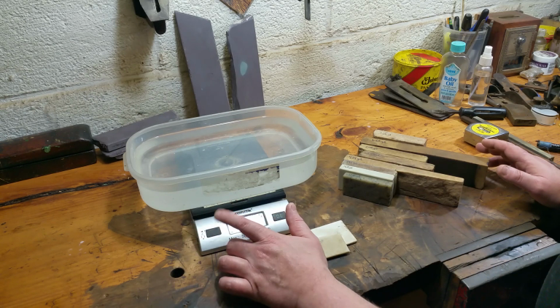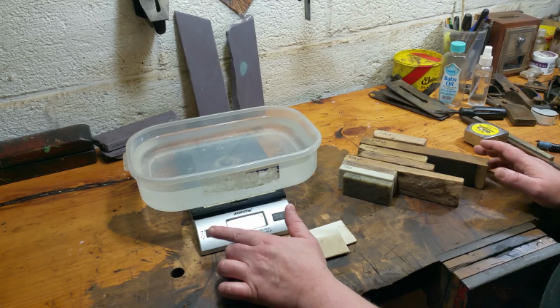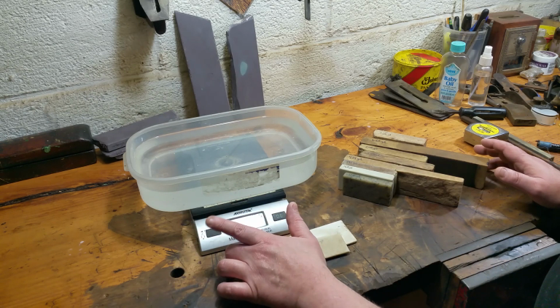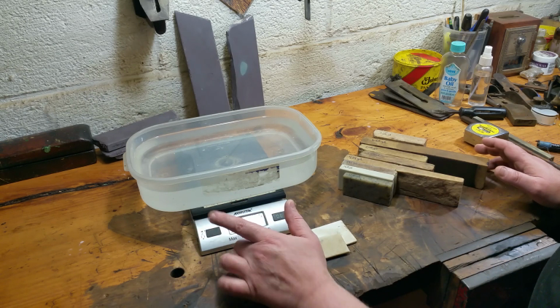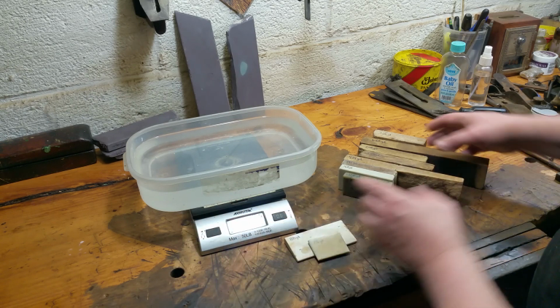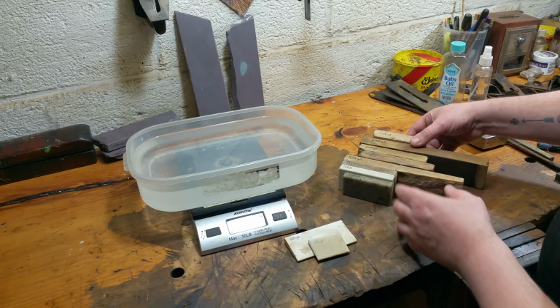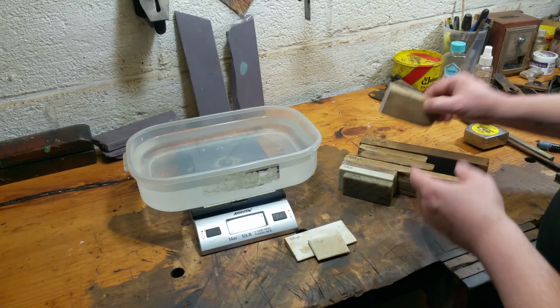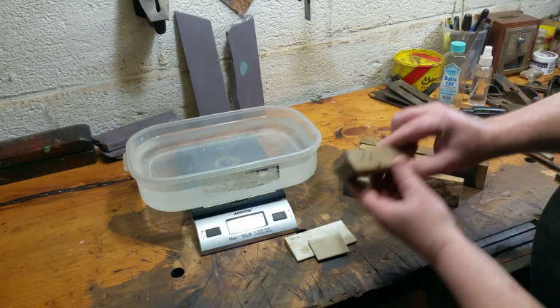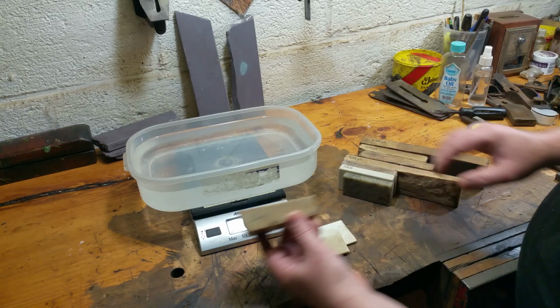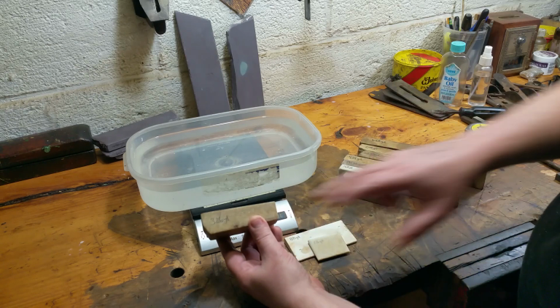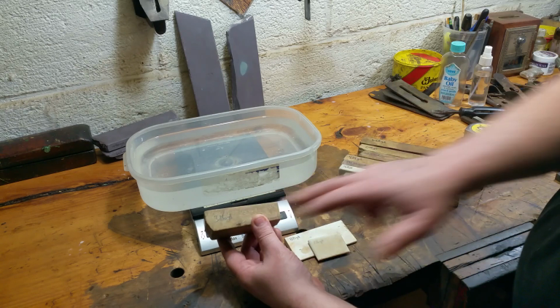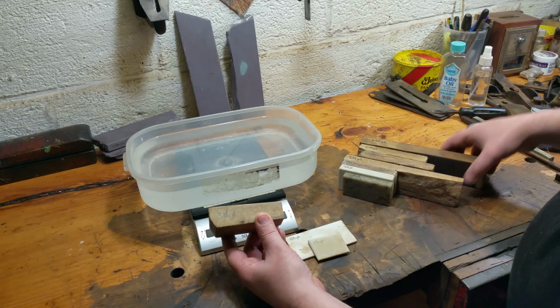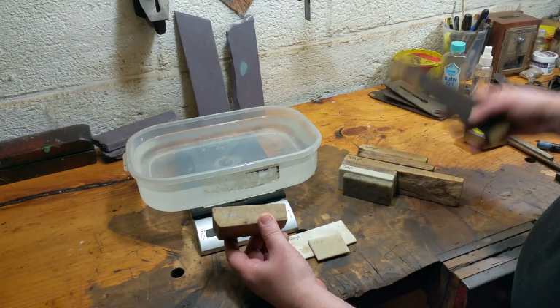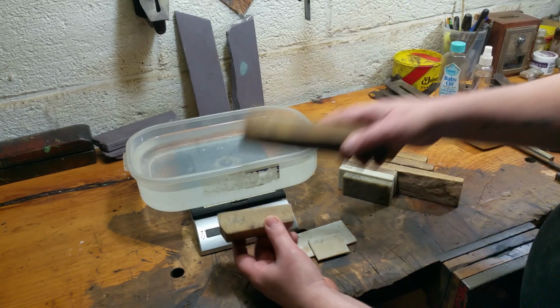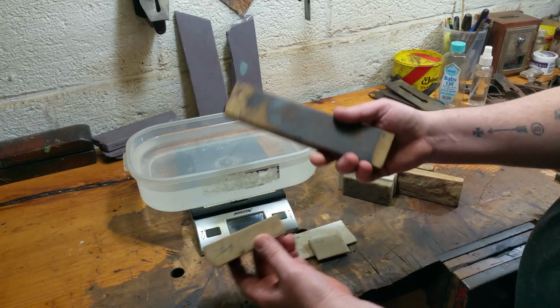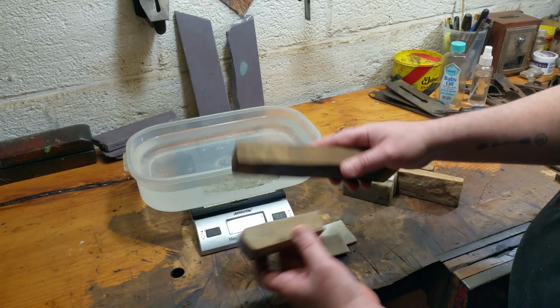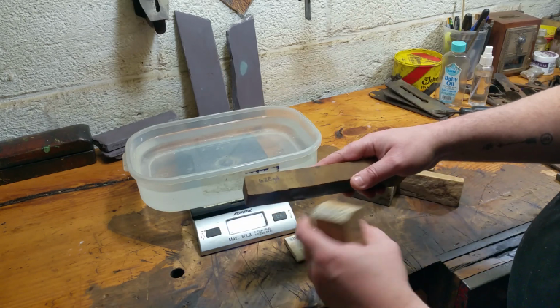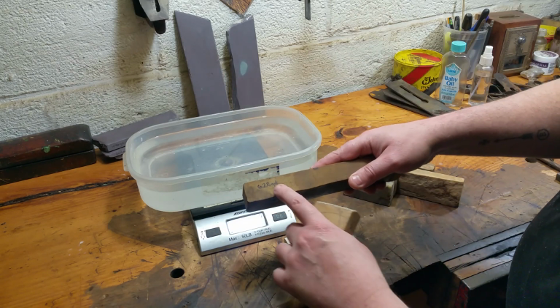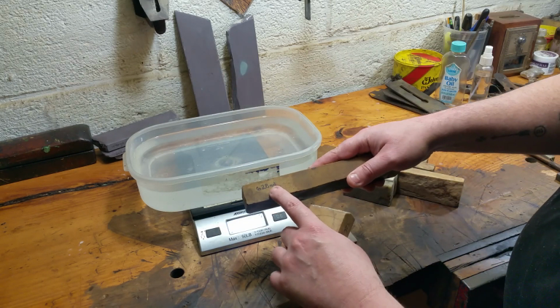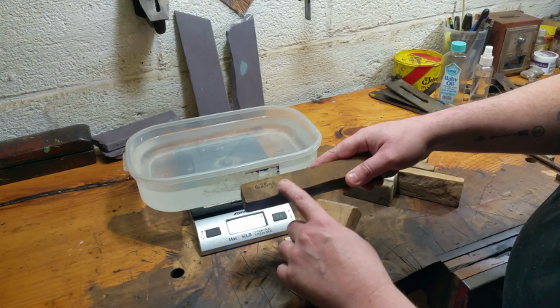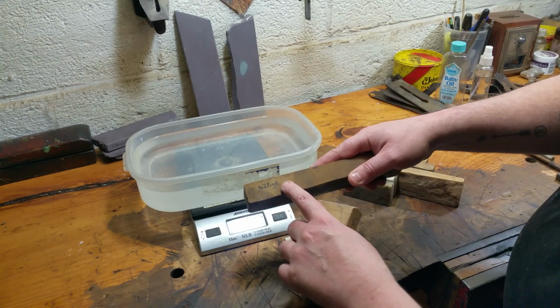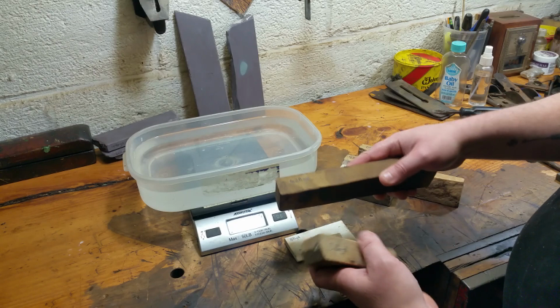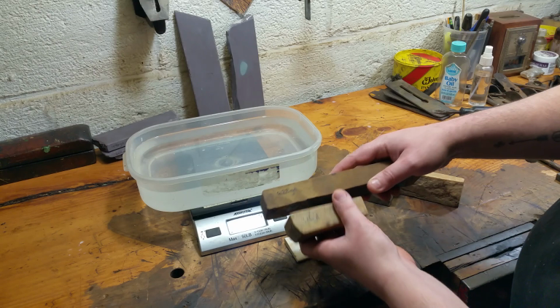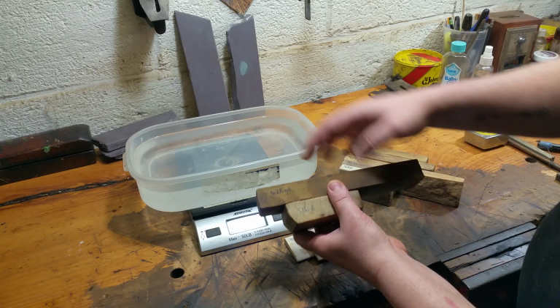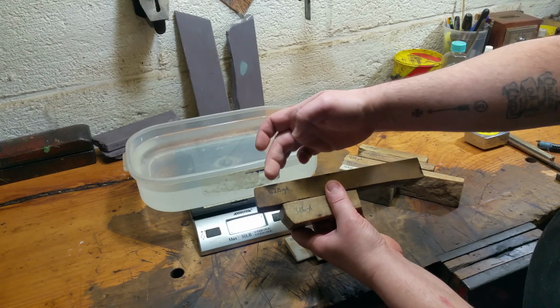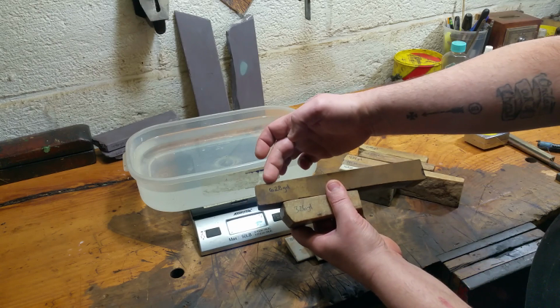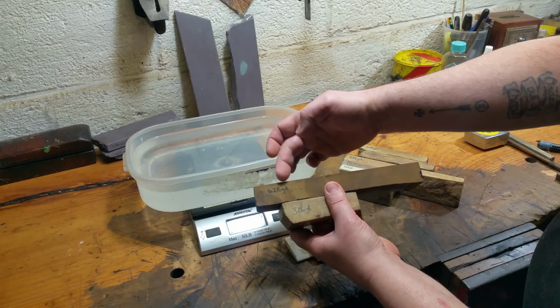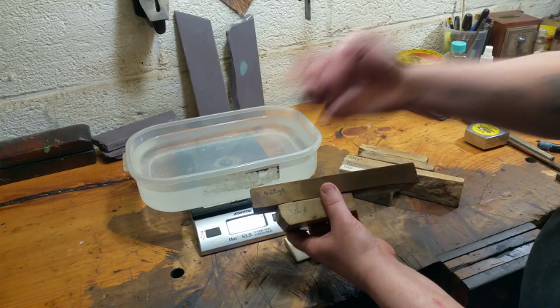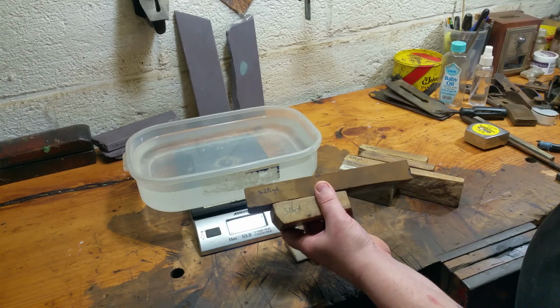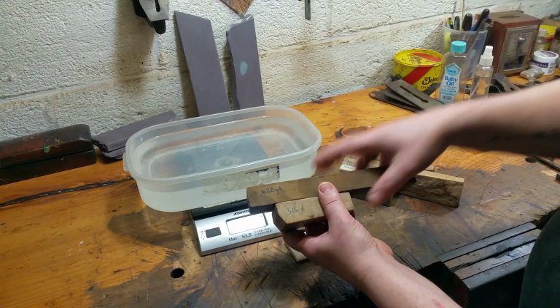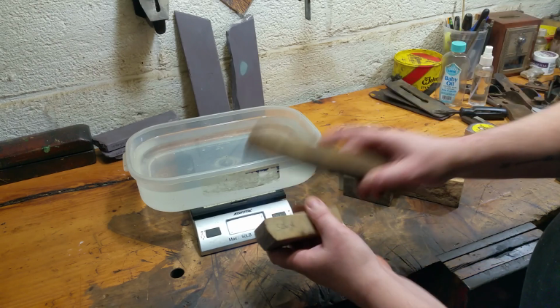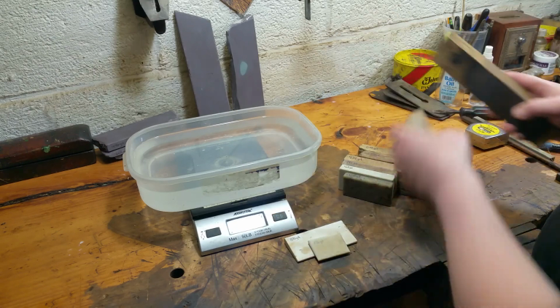Turn it to grams. What I put on all these stones is what I call the dead weight, or grams dry. This stone measures 628 grams dry.